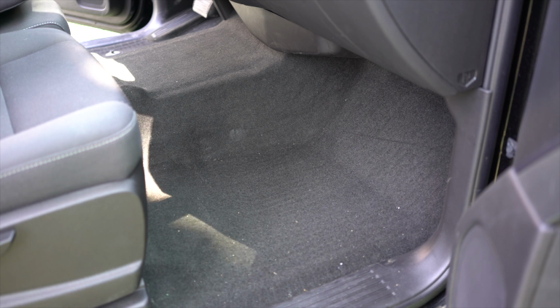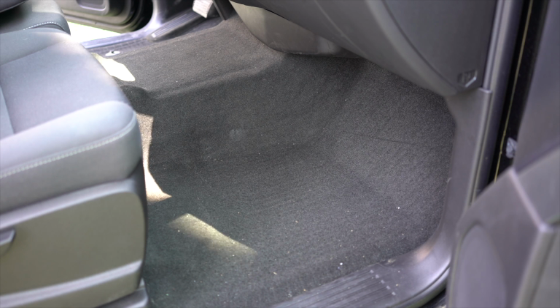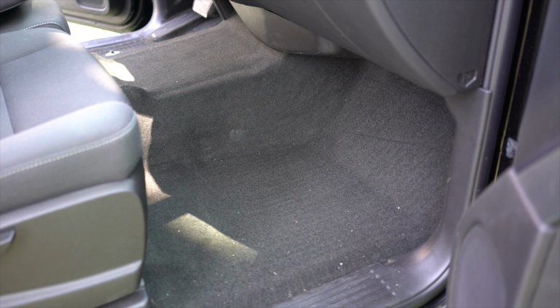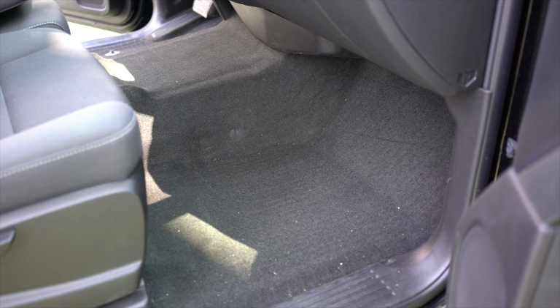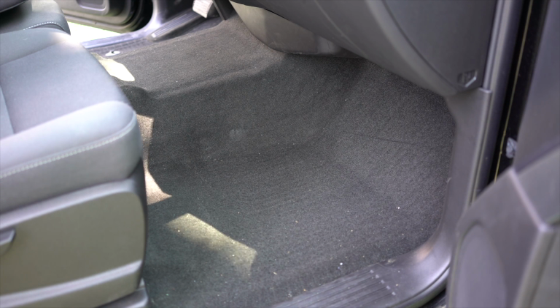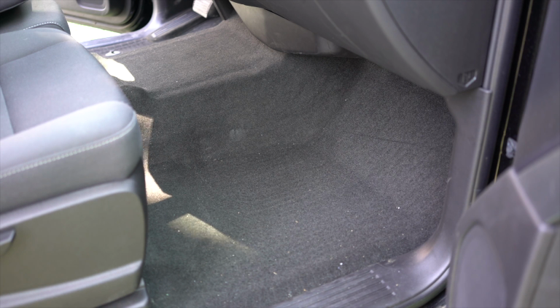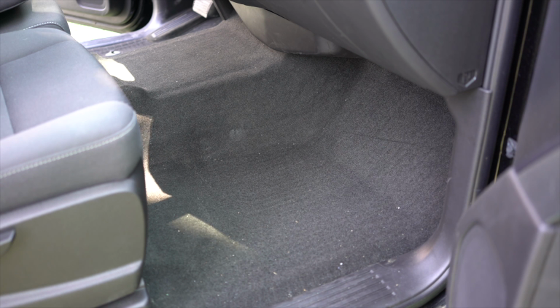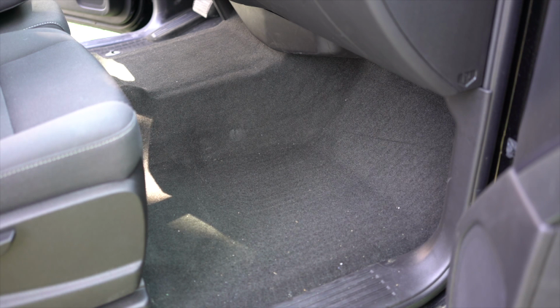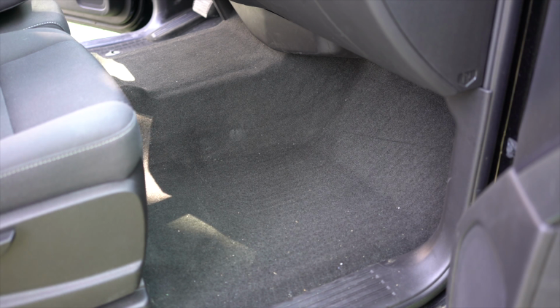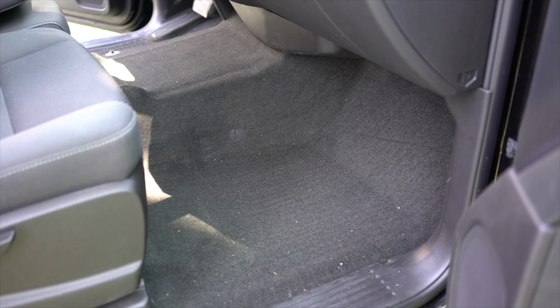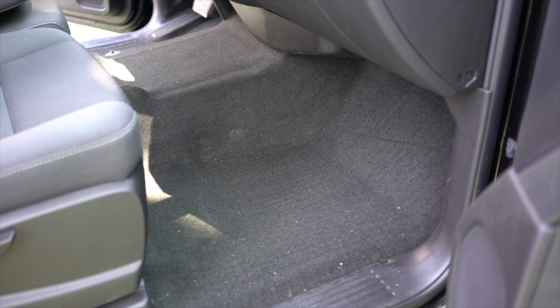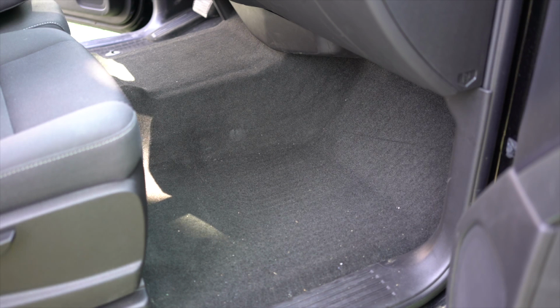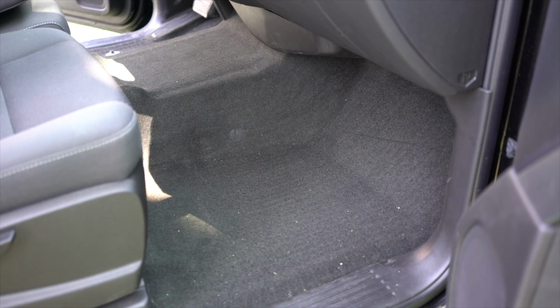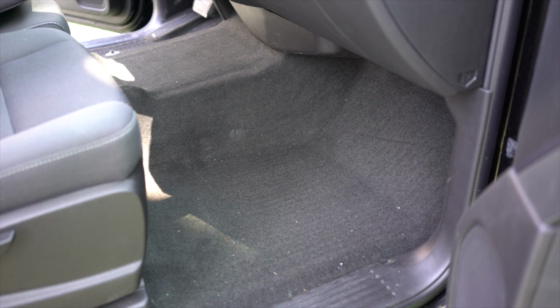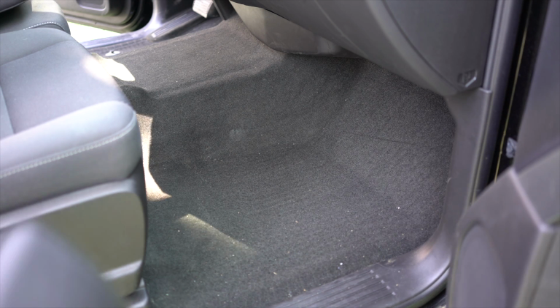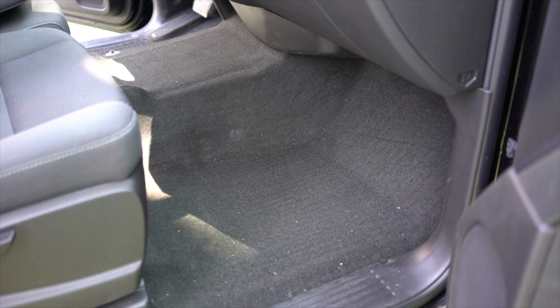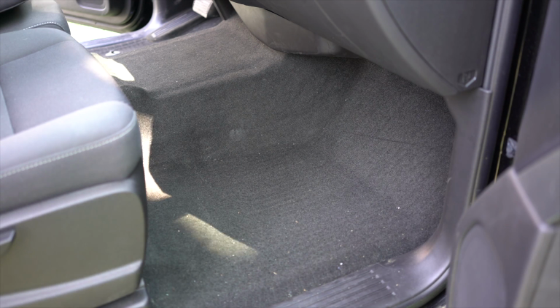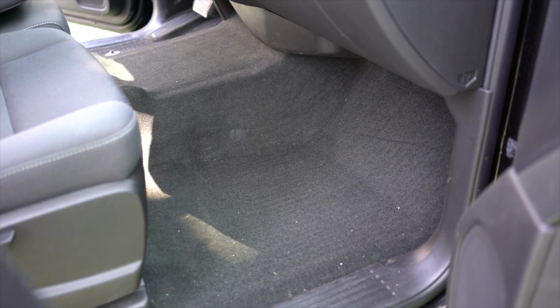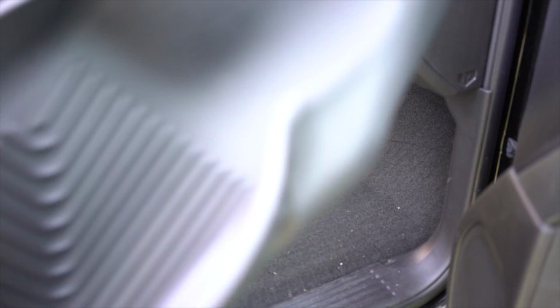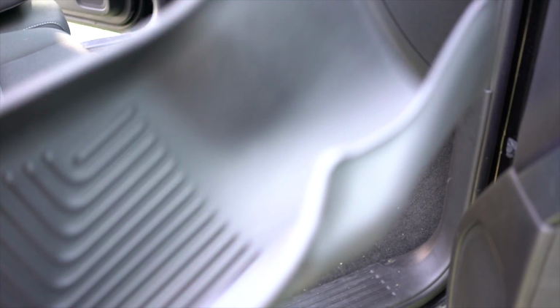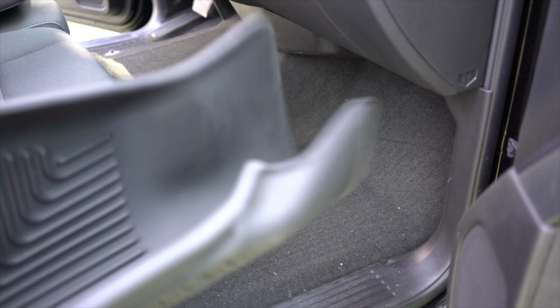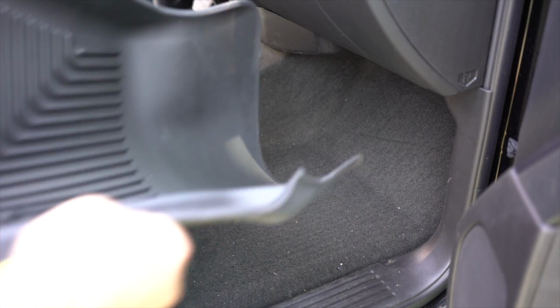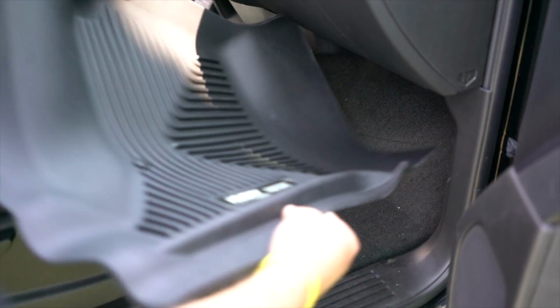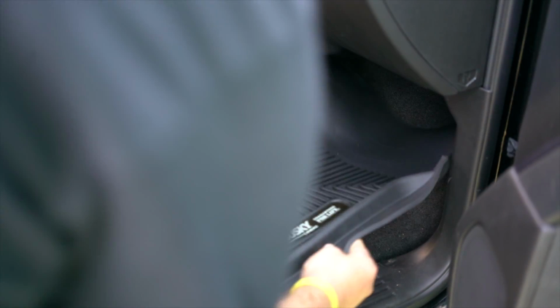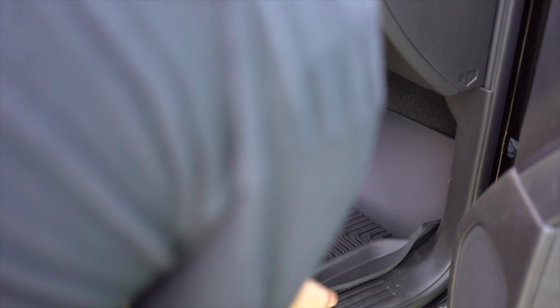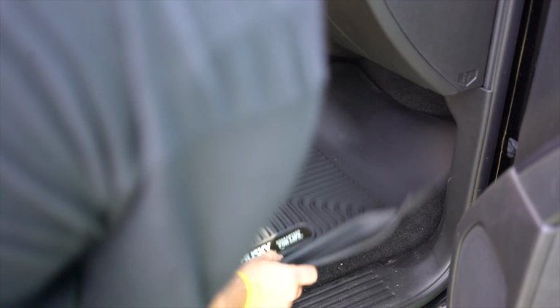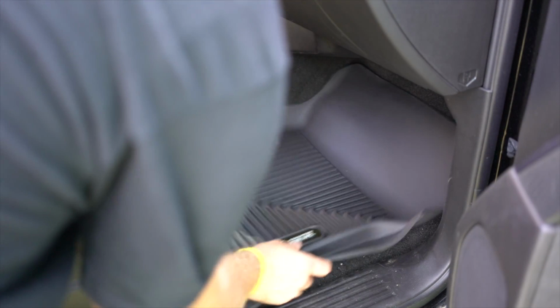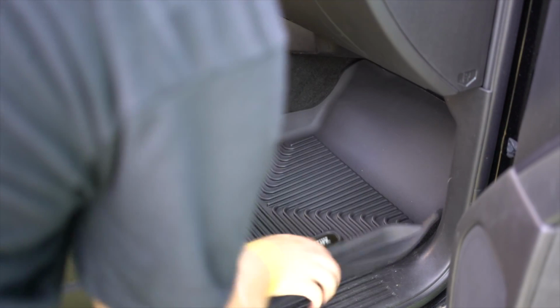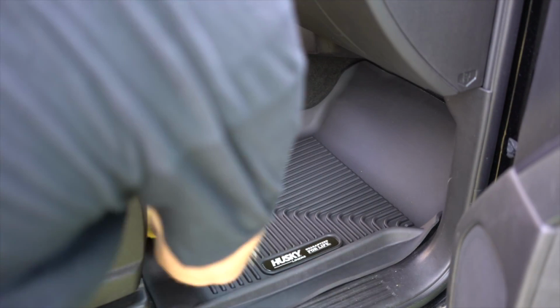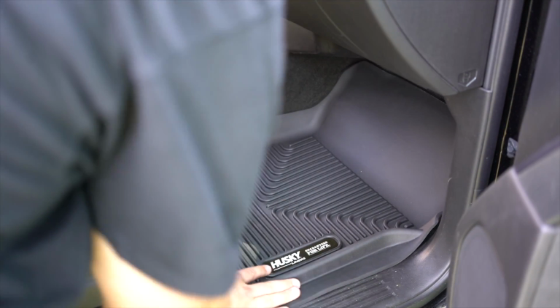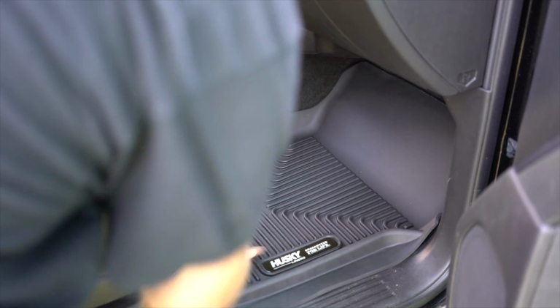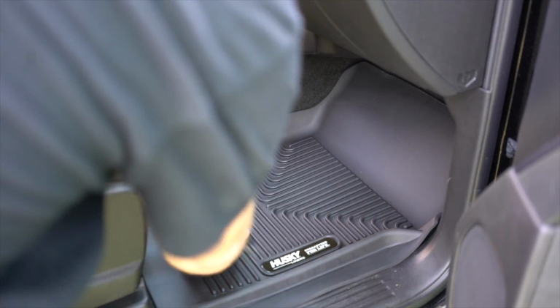Now that we have our music playing and we're grooving out, step five is to install our floor liners. Grab your Exact Contour floor liner, fold it in half, and simply tuck it up to the front of your floor and let it drop right into place.